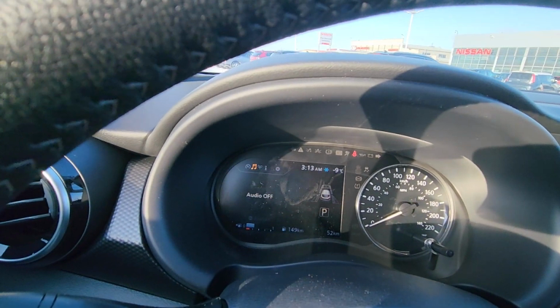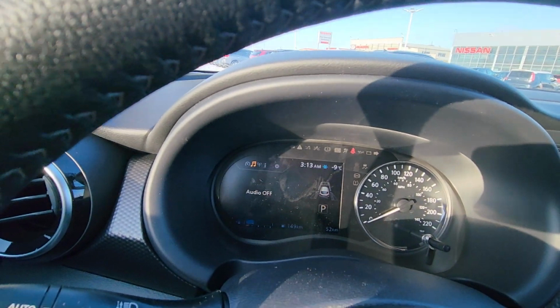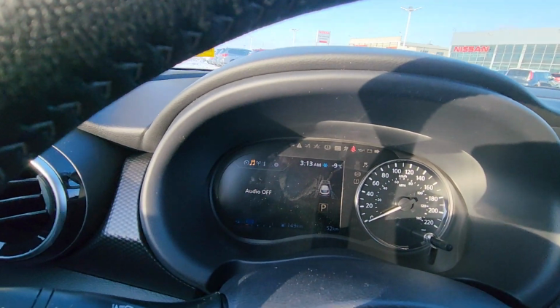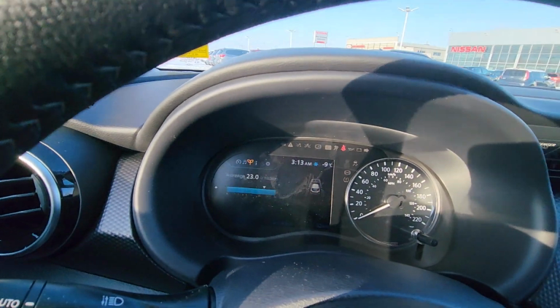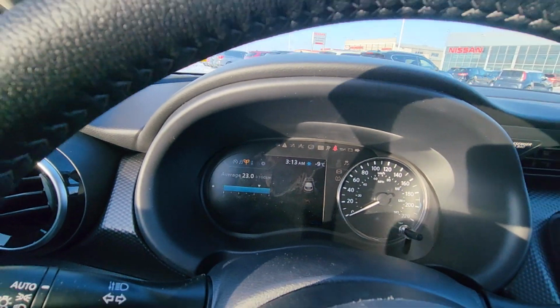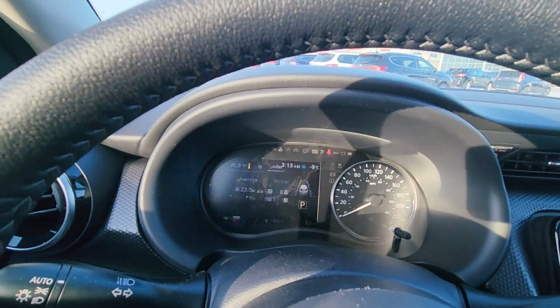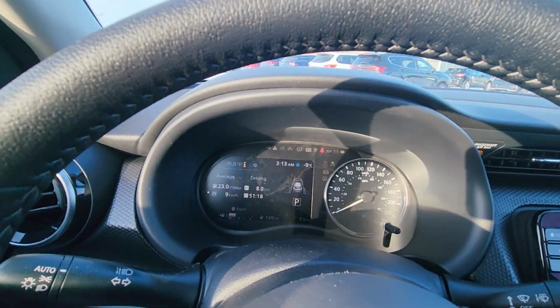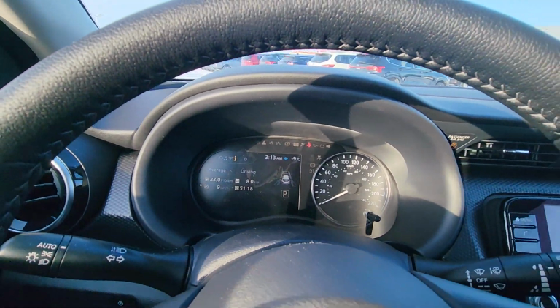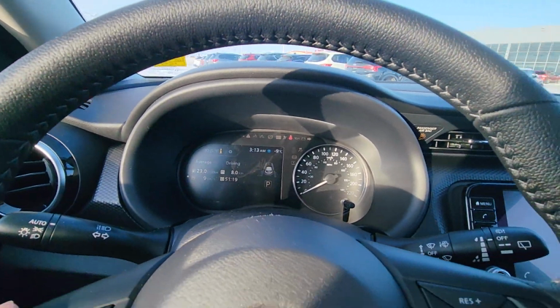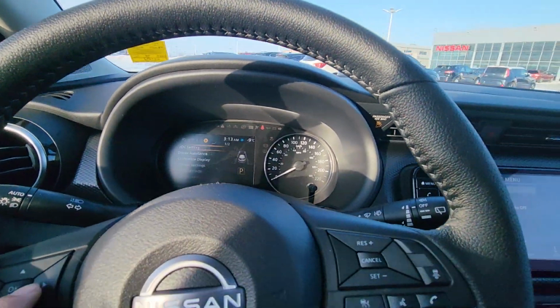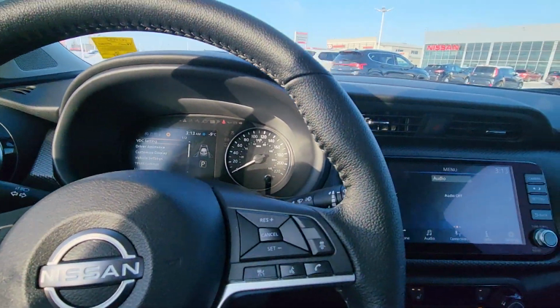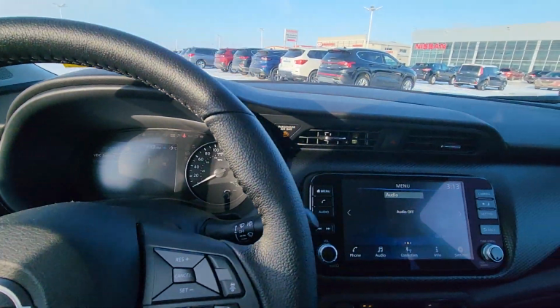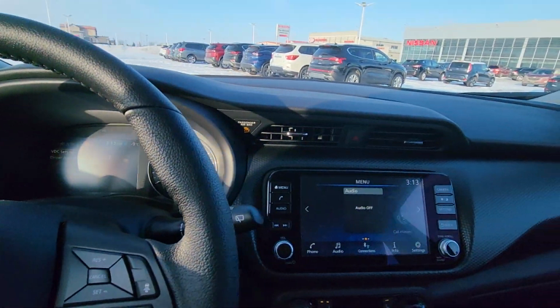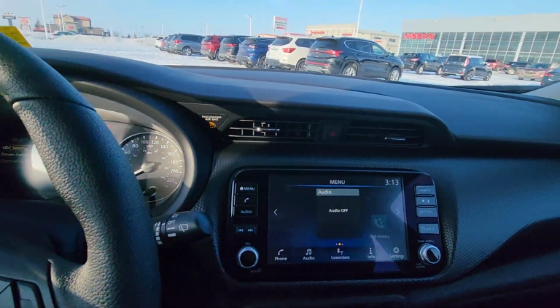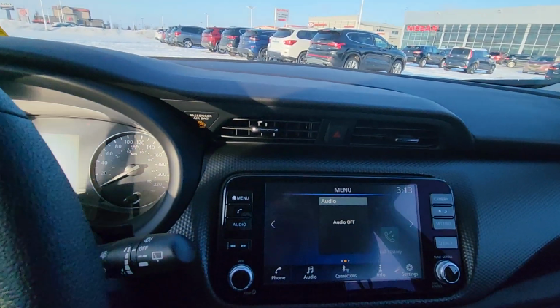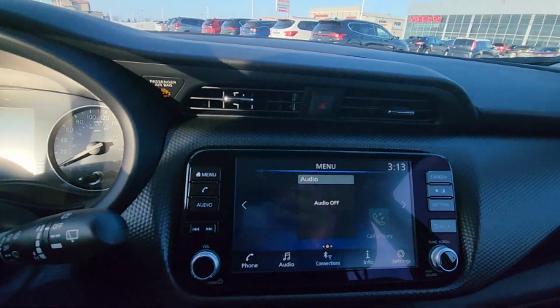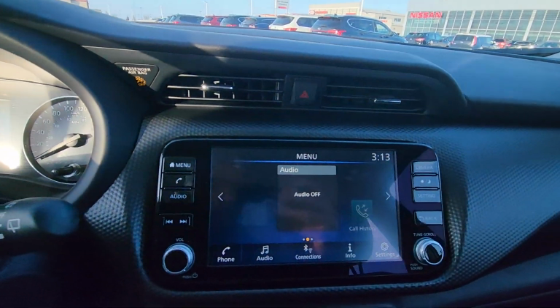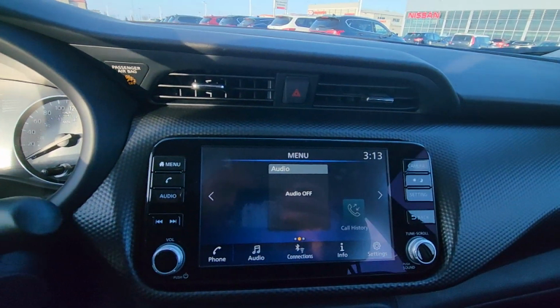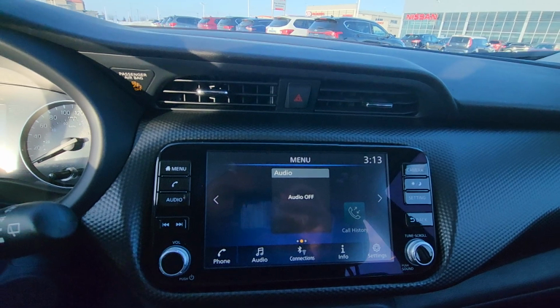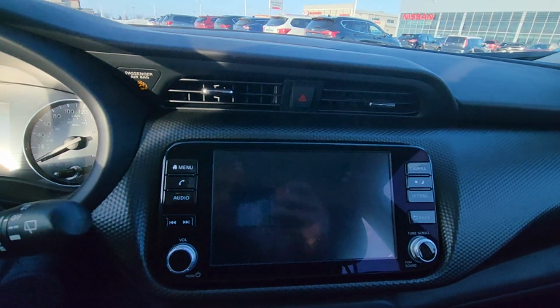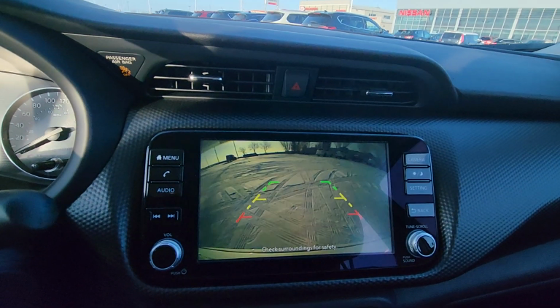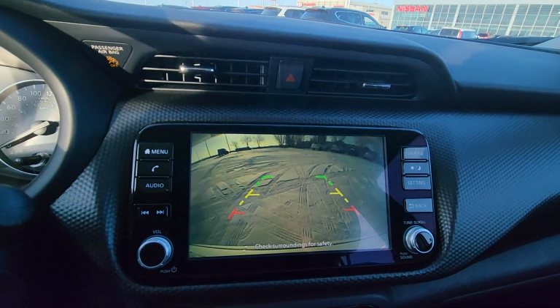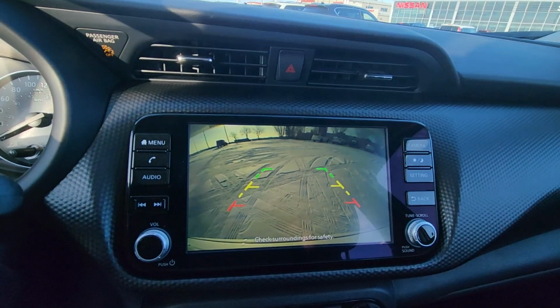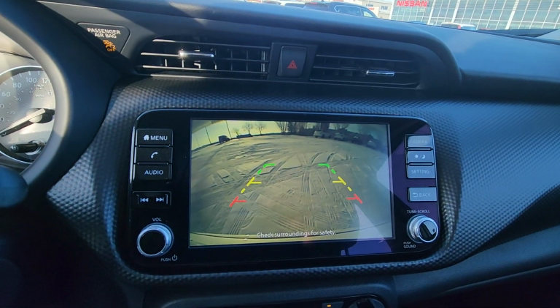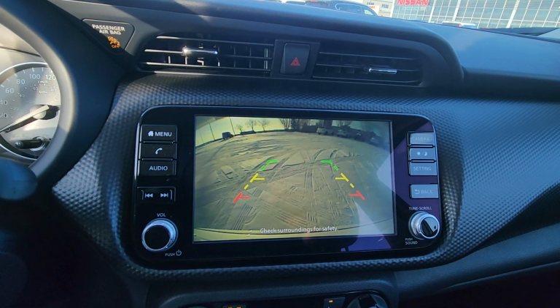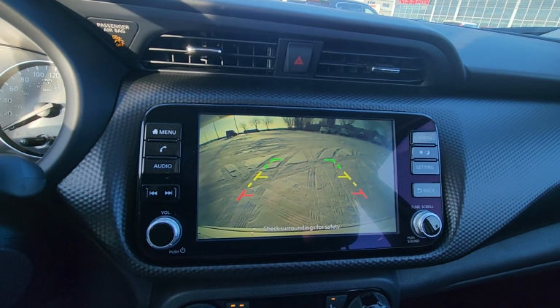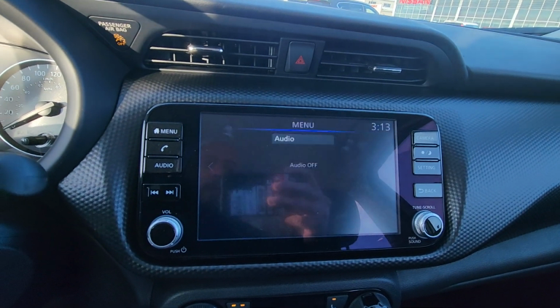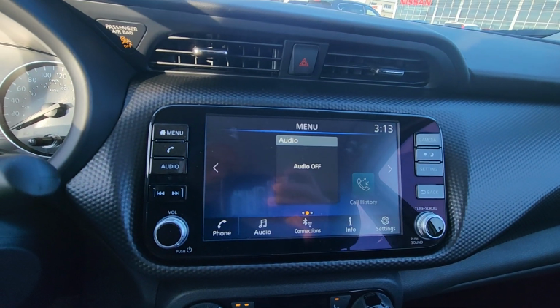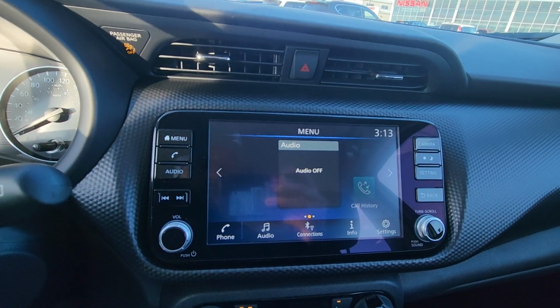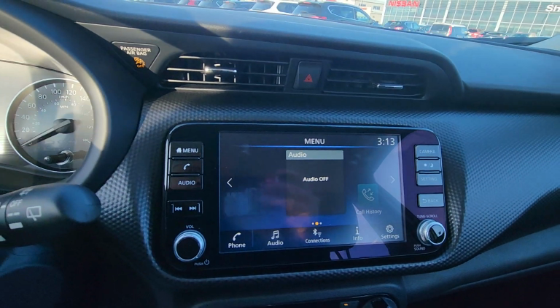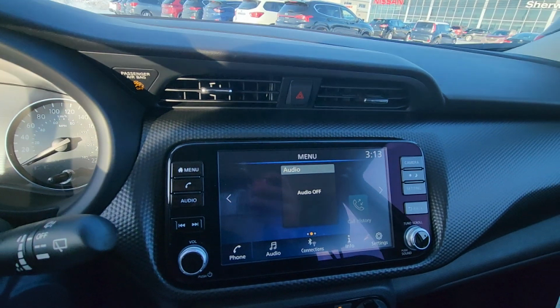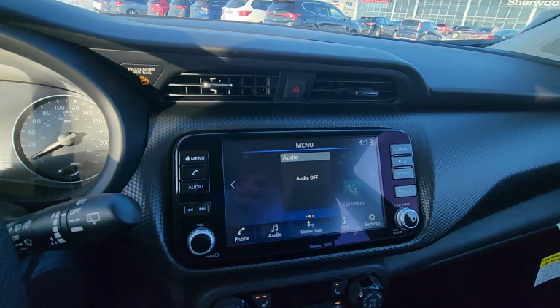All digital display, and this one does come with the backup camera, plus a screen with Apple CarPlay.